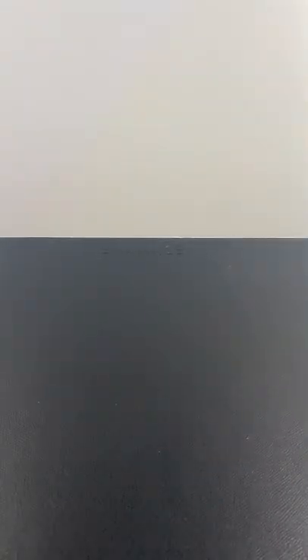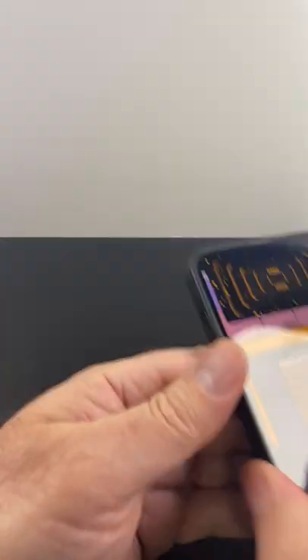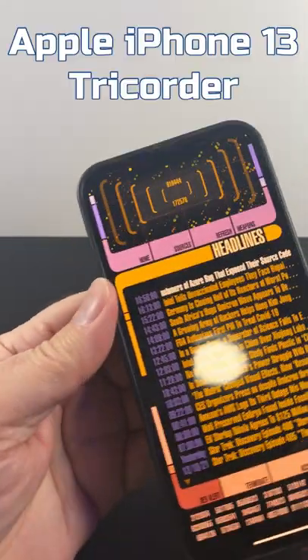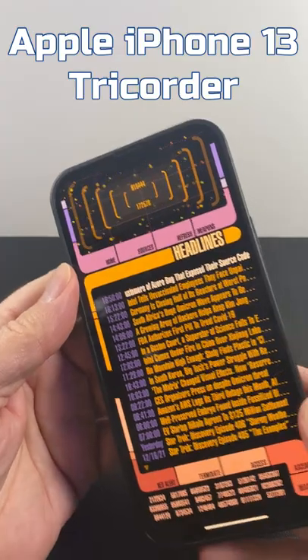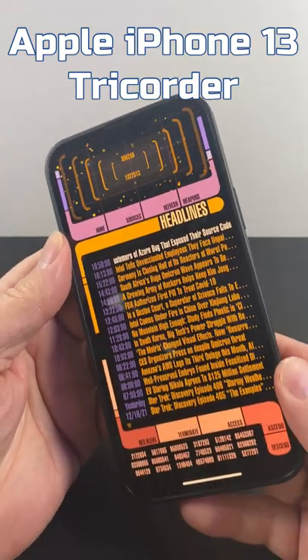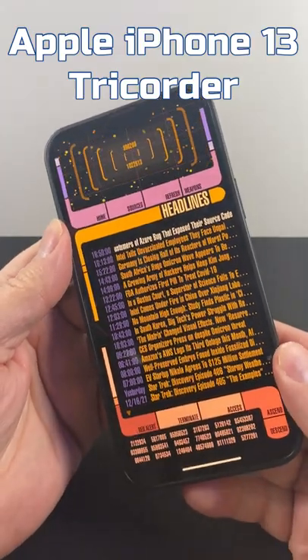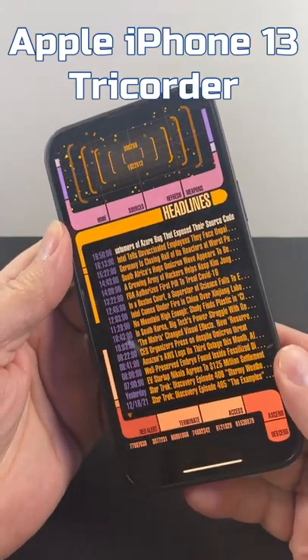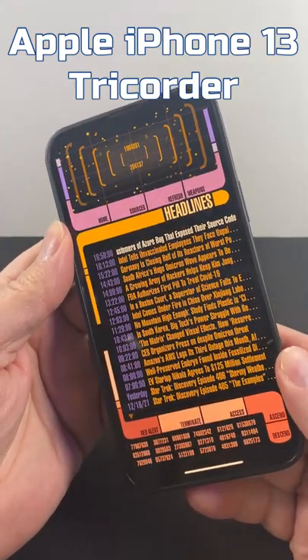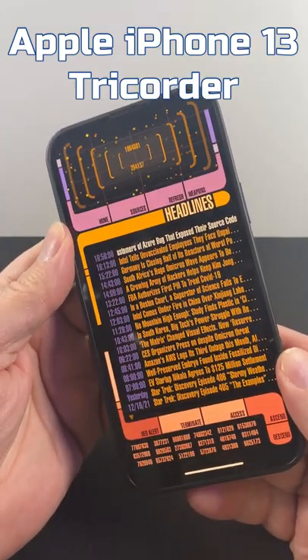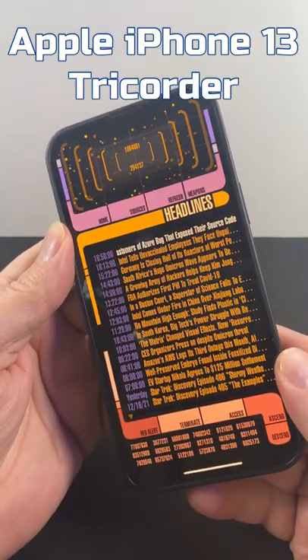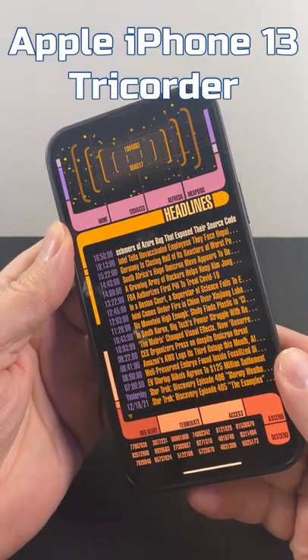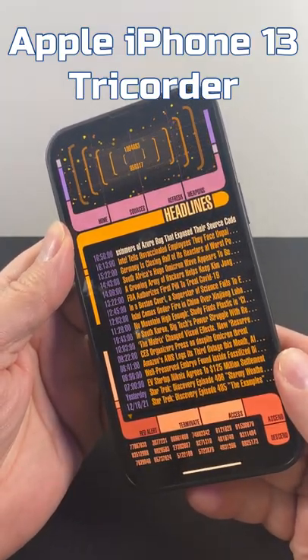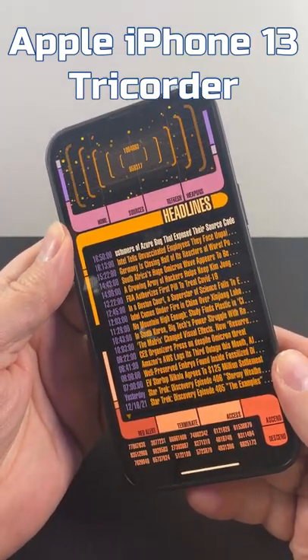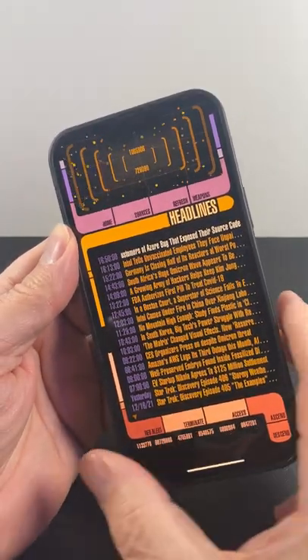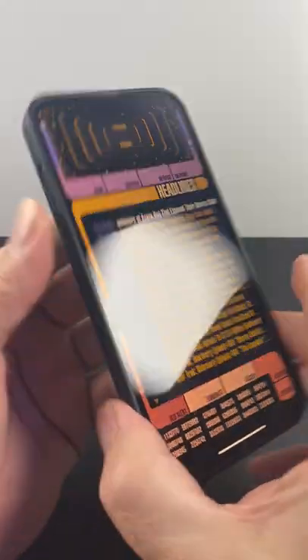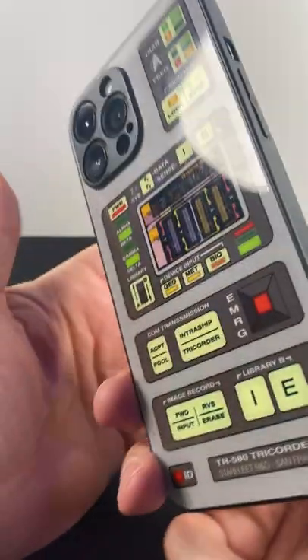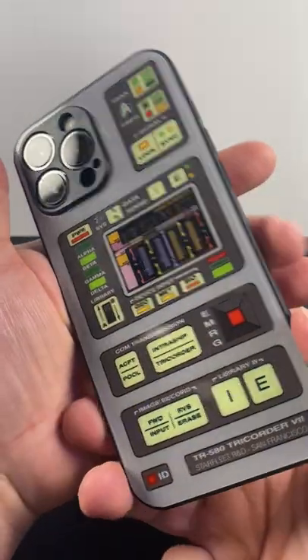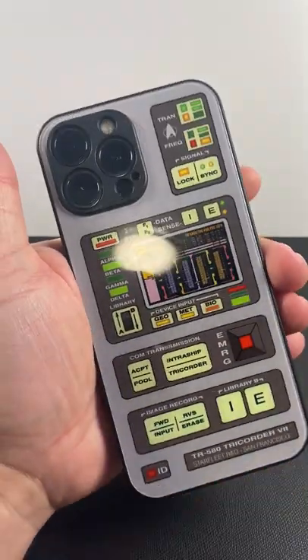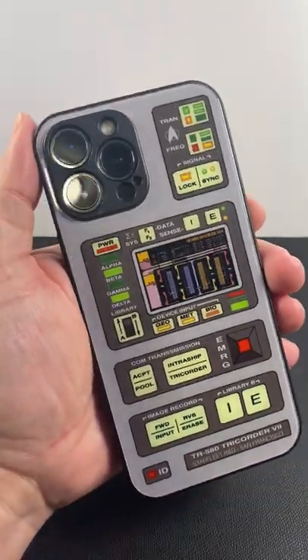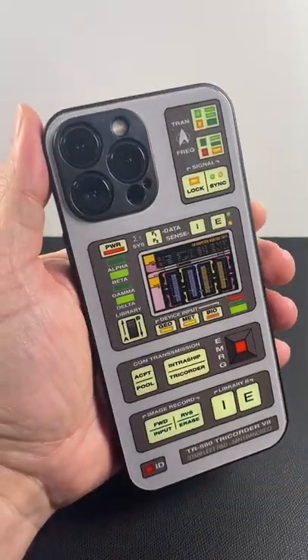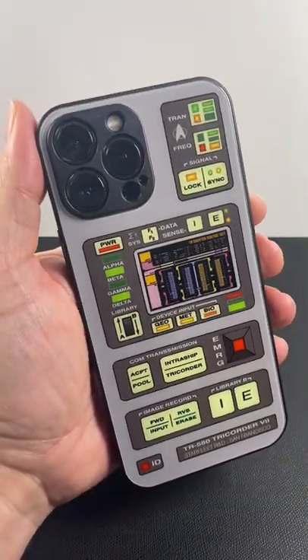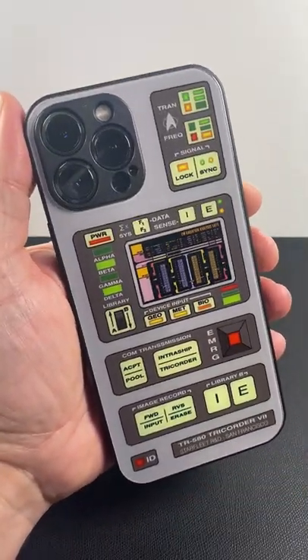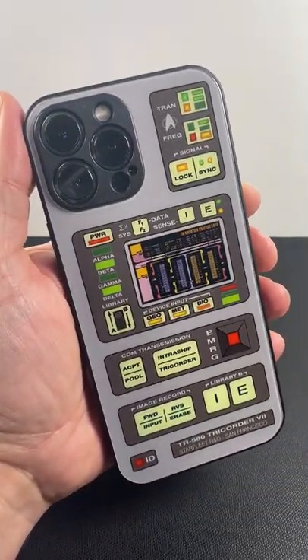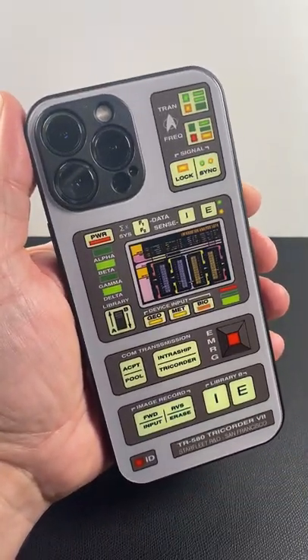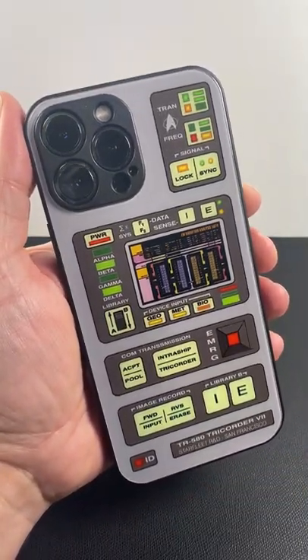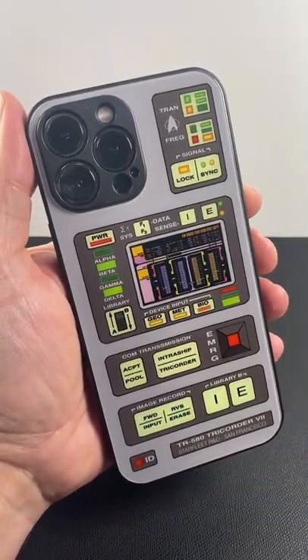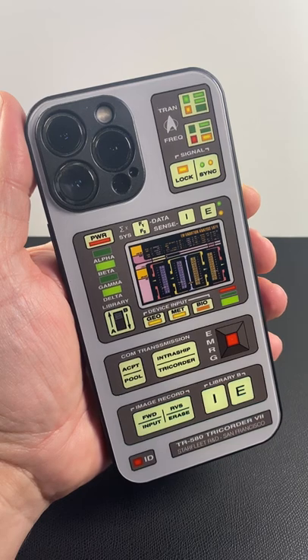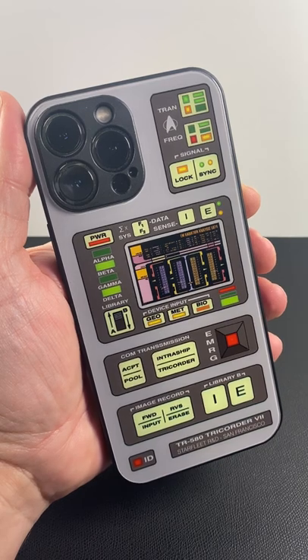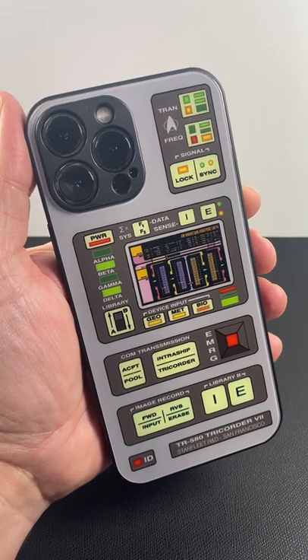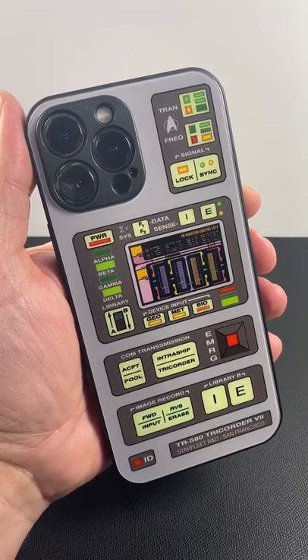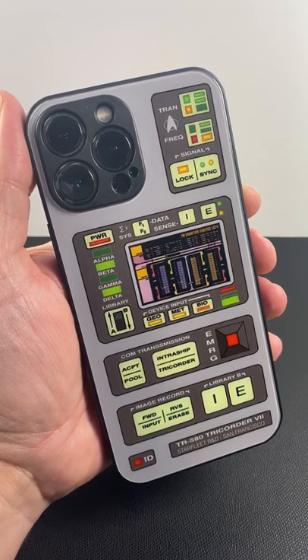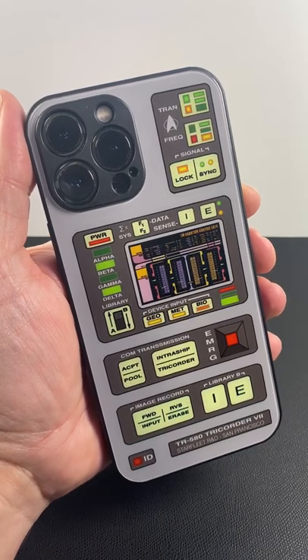But the closest thing we have to a tricorder today is the iPhone 13 — this is the 13 Pro Max — with the LCARS interface and the tricorder case. It's as close as a Trek fan can get.